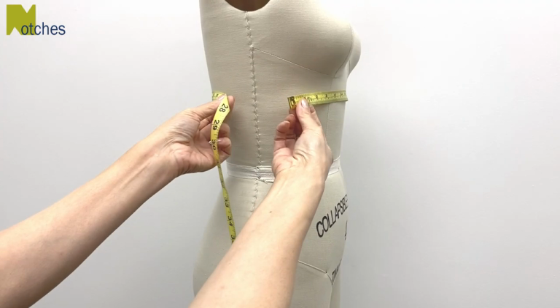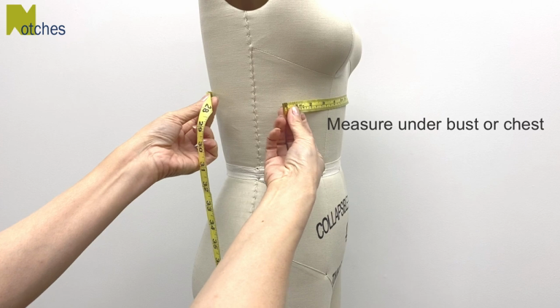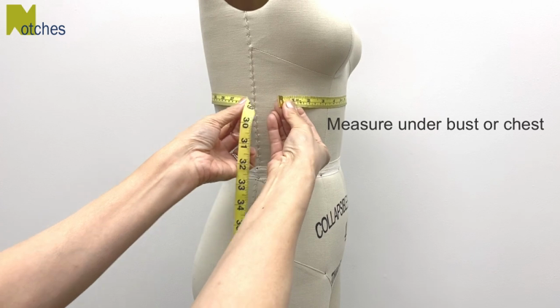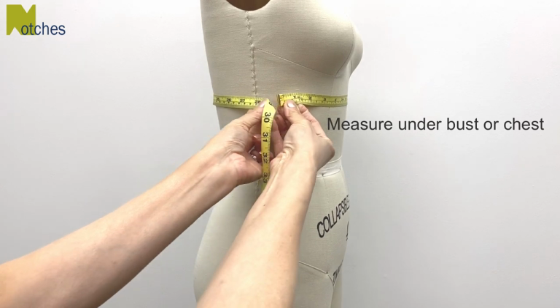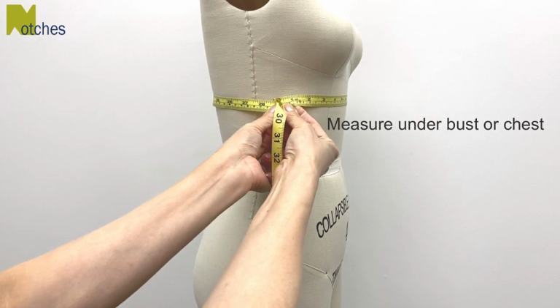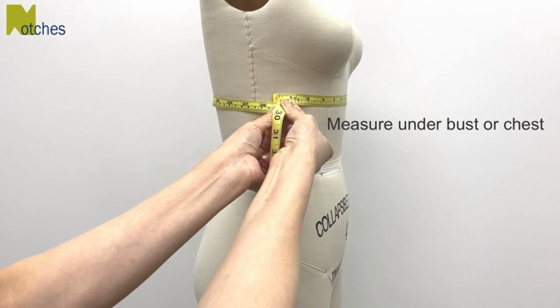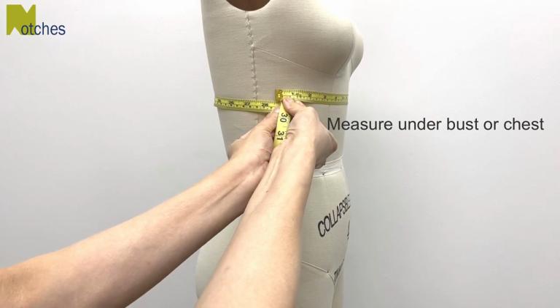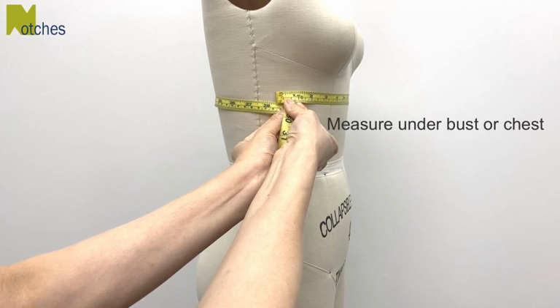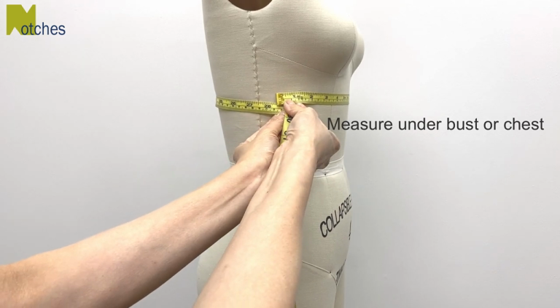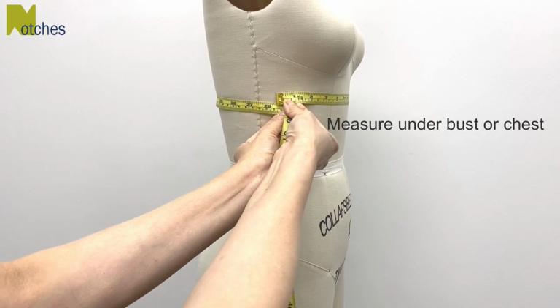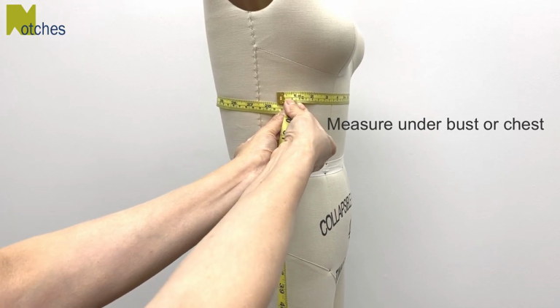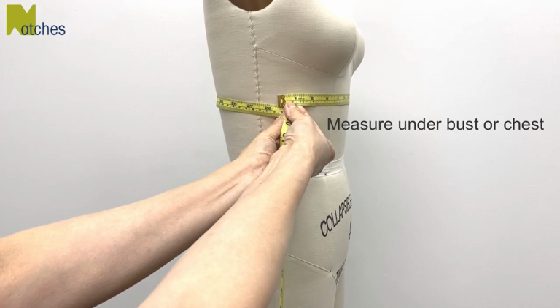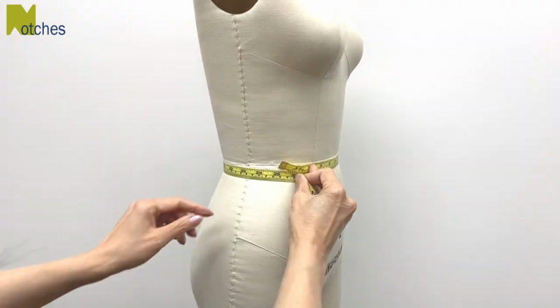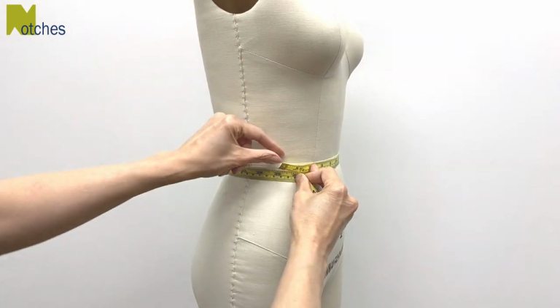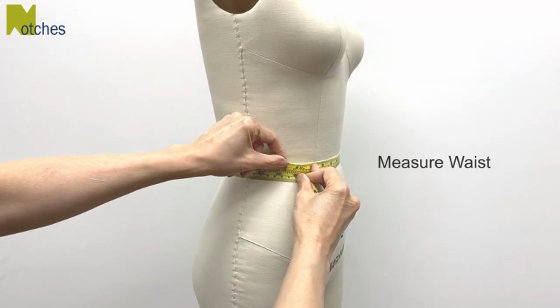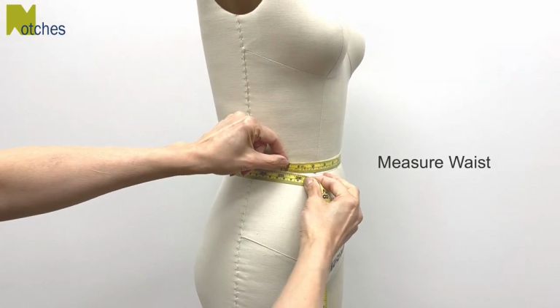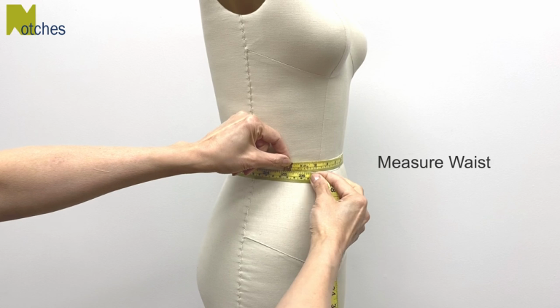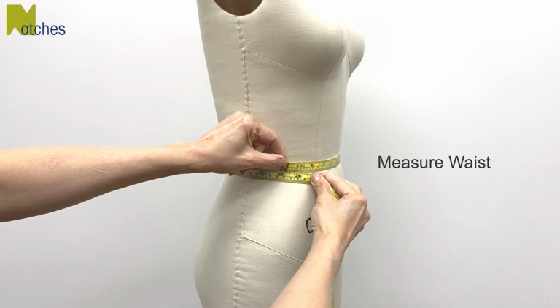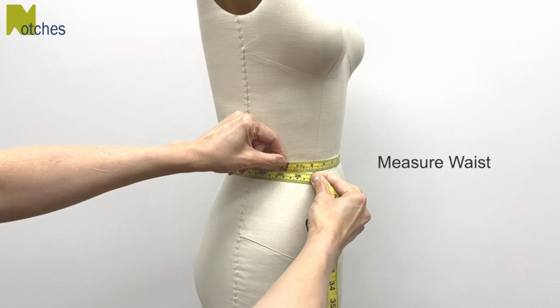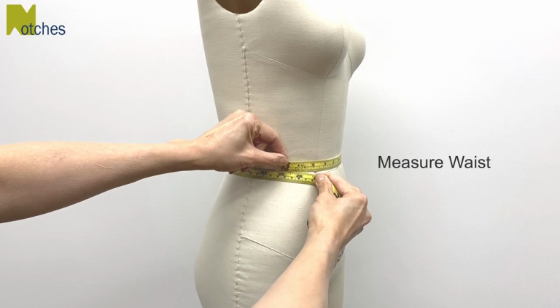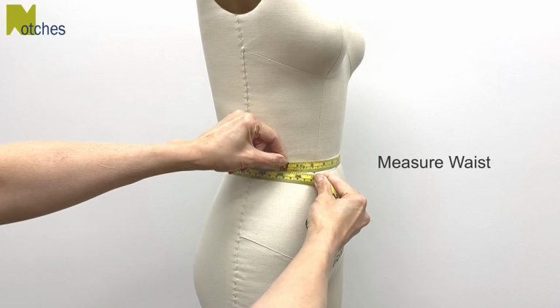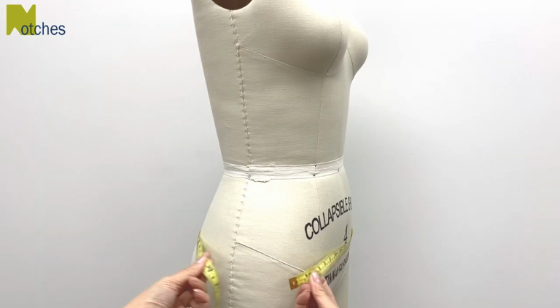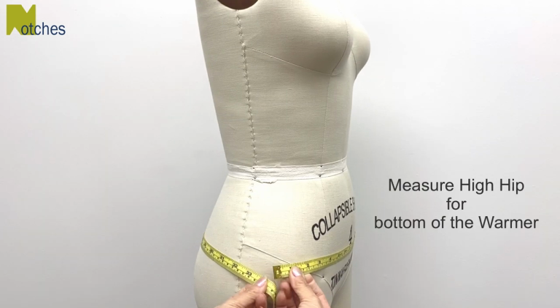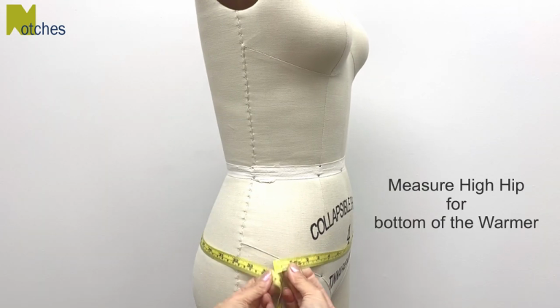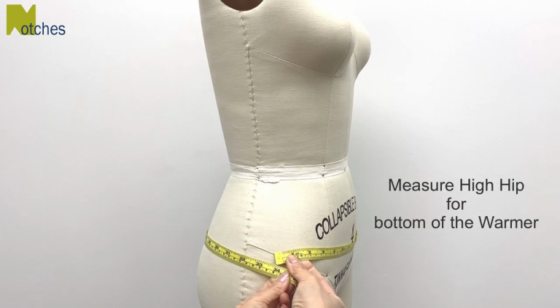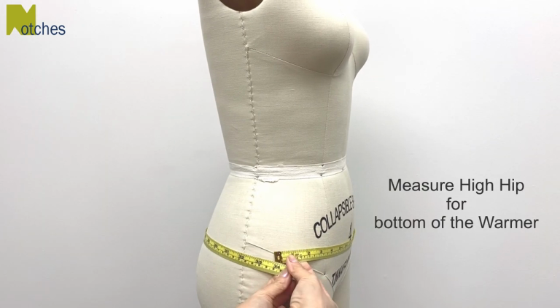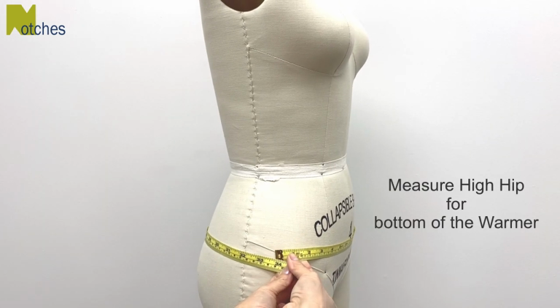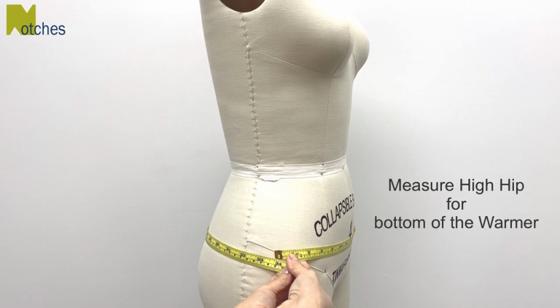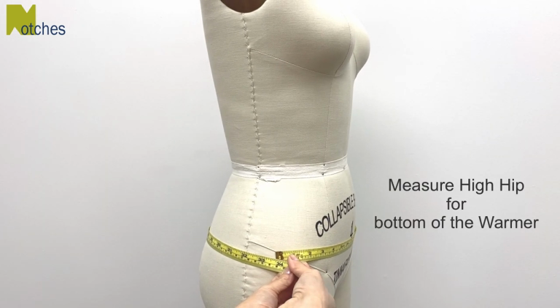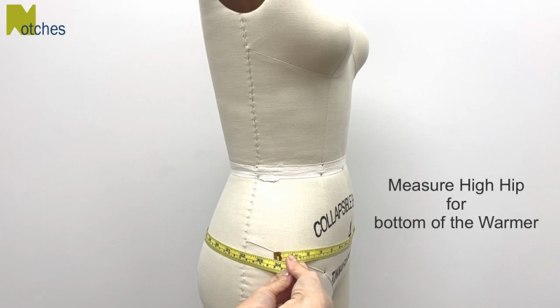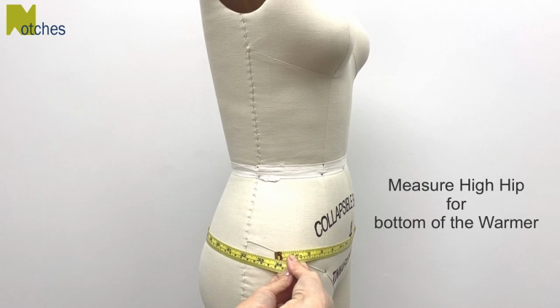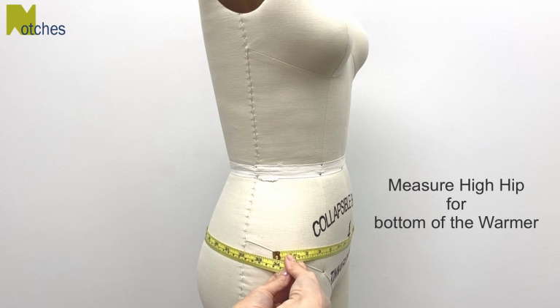First measure around your under bust or chest, then measure around your waist, then around the high hip where the bottom of the warmer will sit.